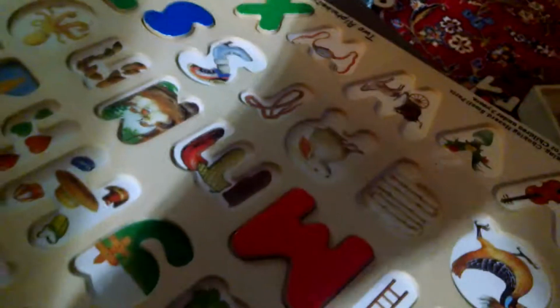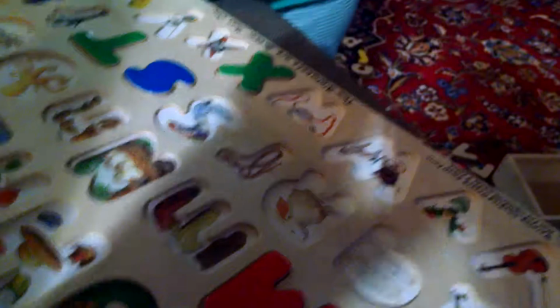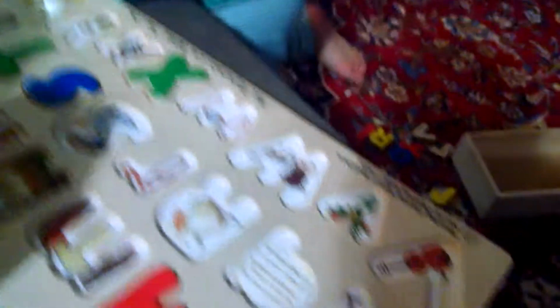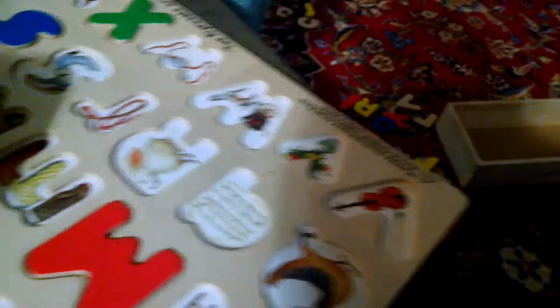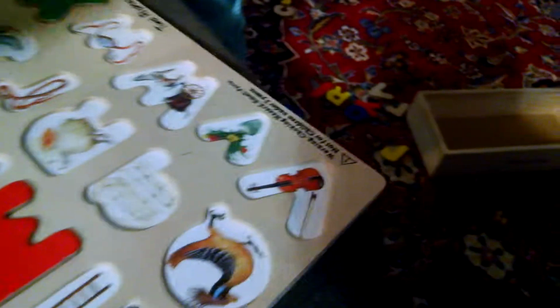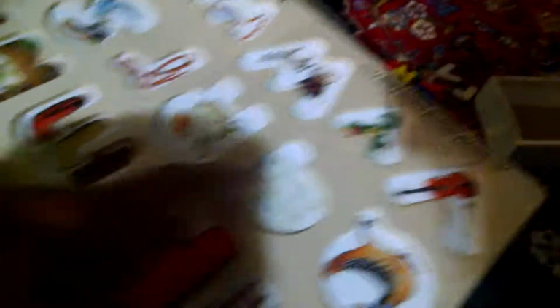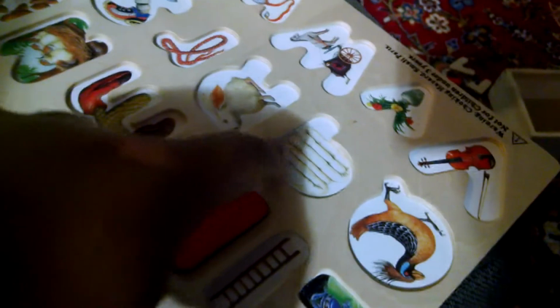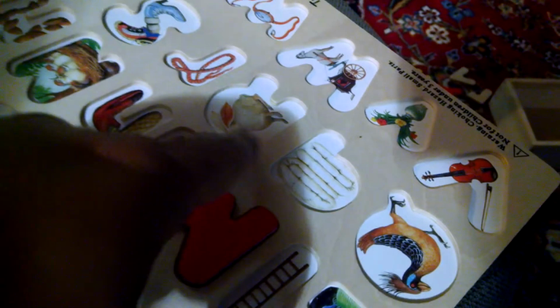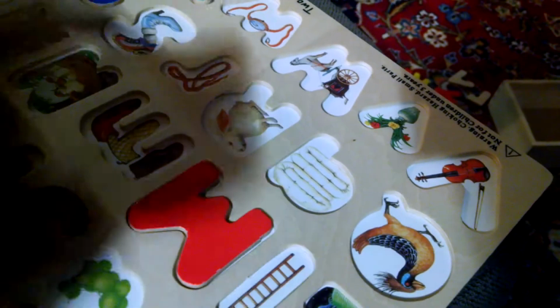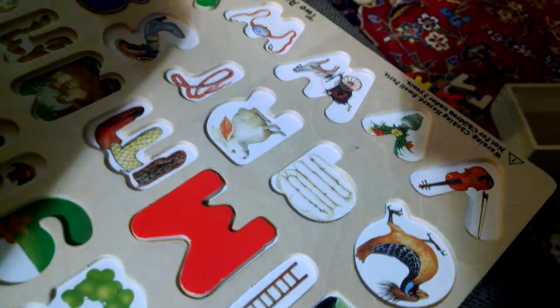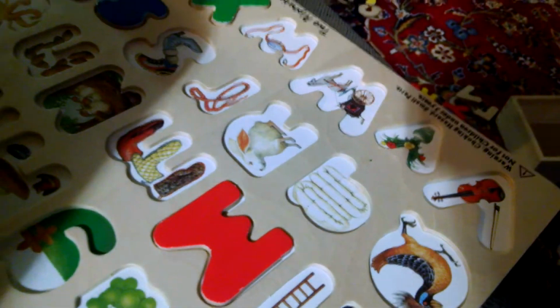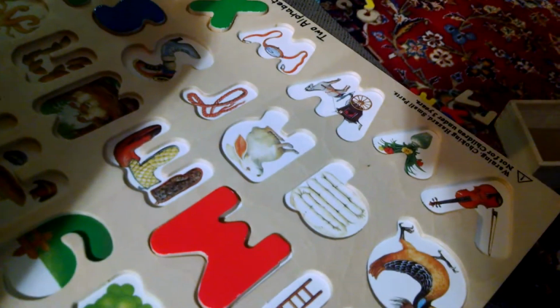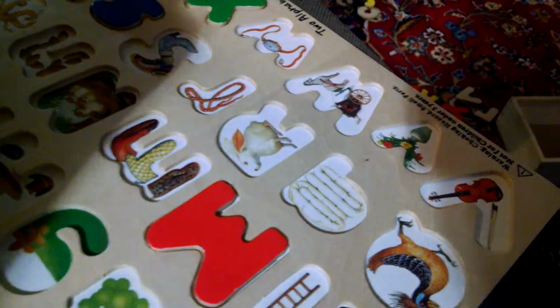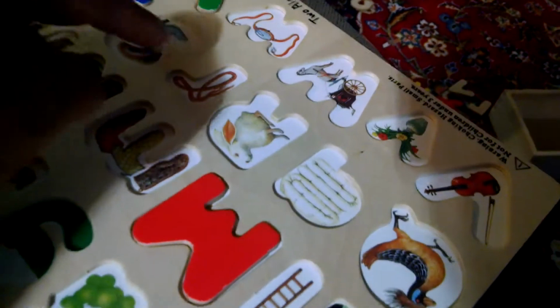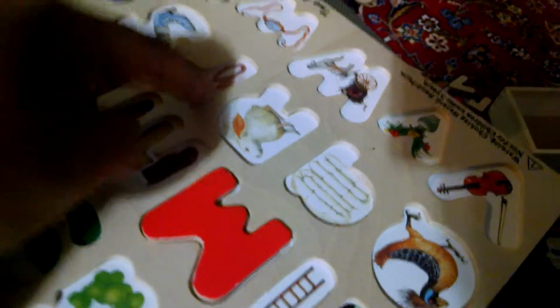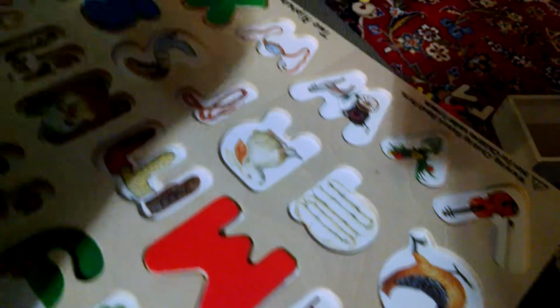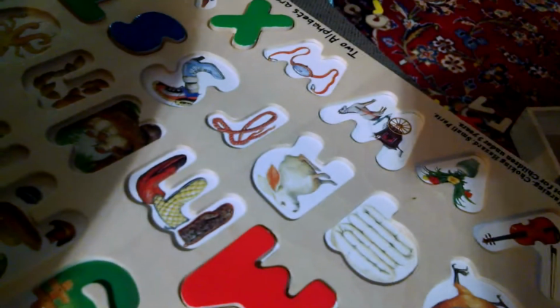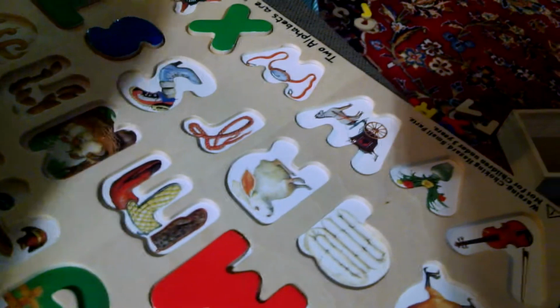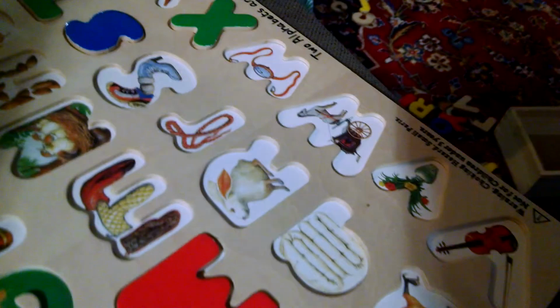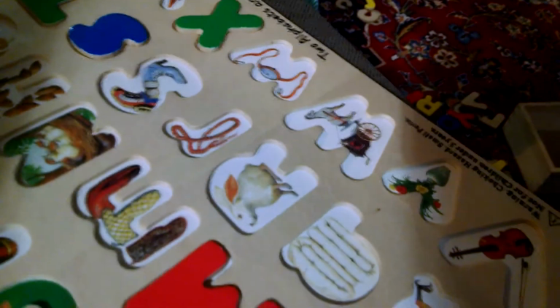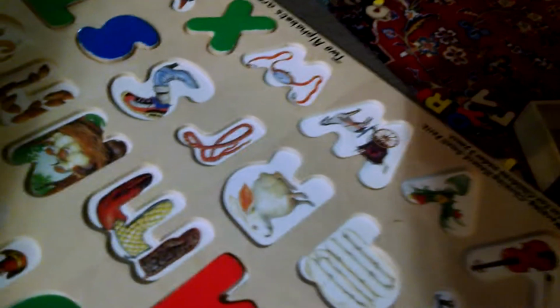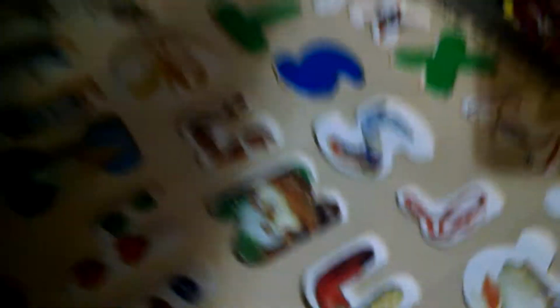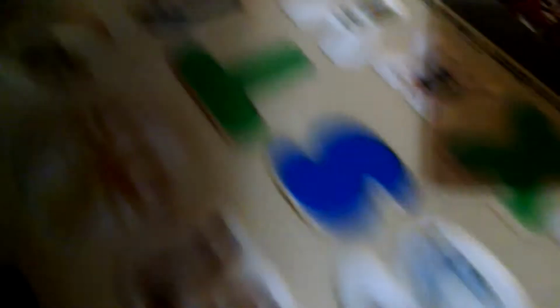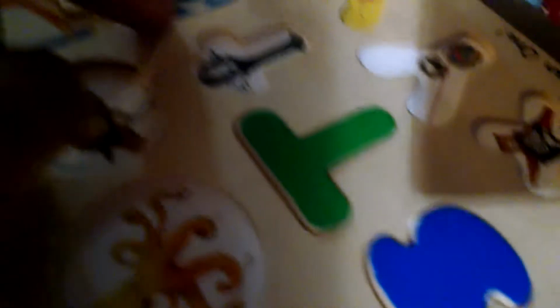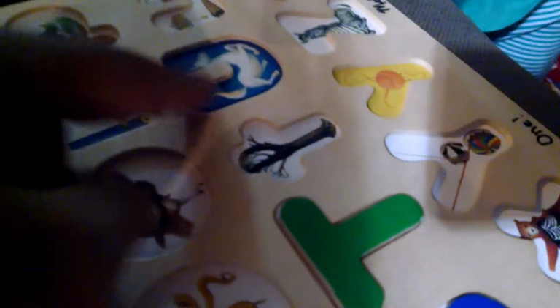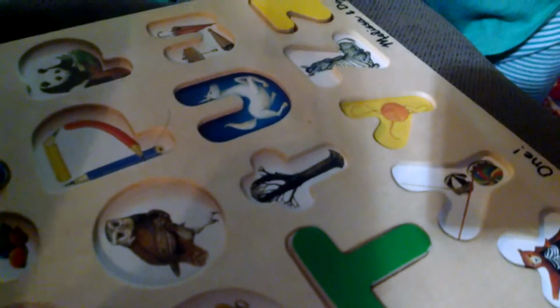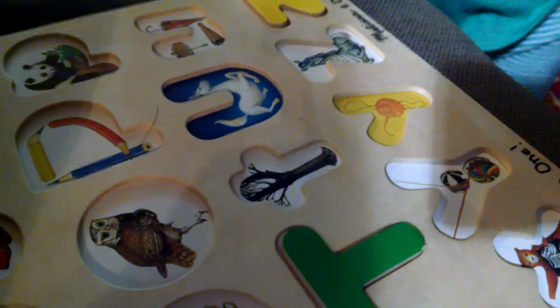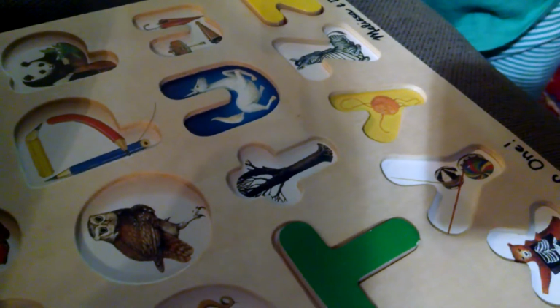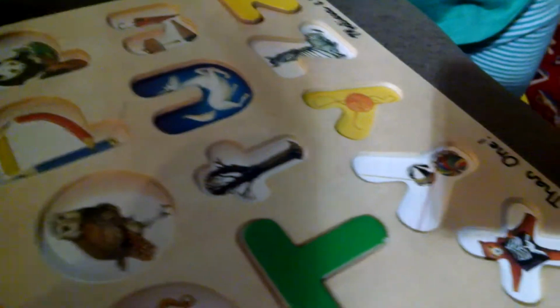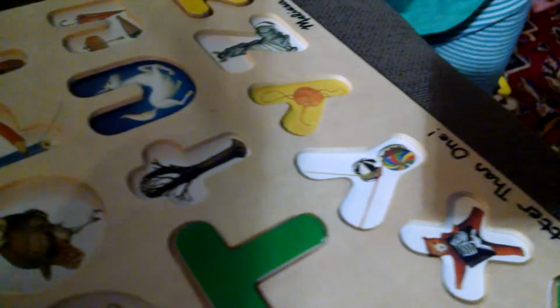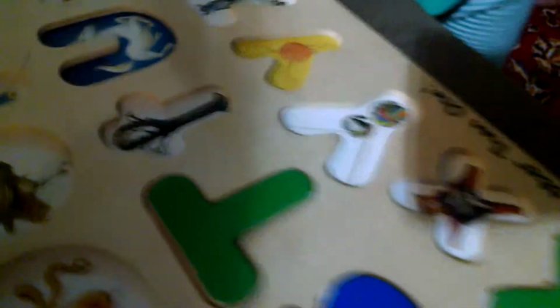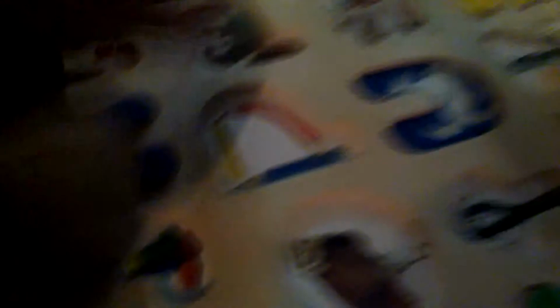How about — what is this? Rabbit. What's that? Rope. What's this? Horsie. Okay.